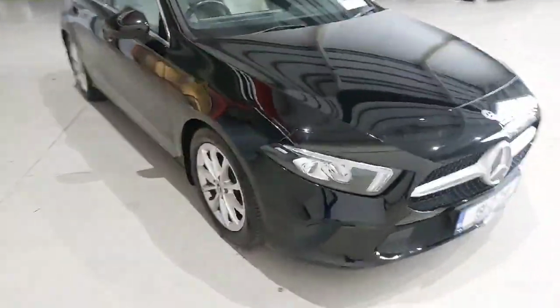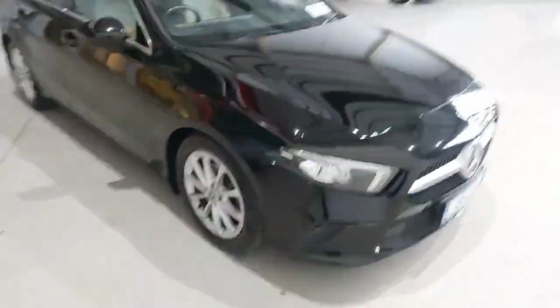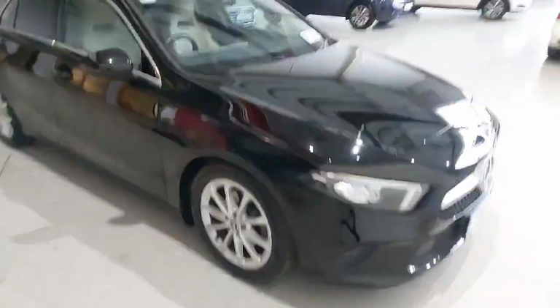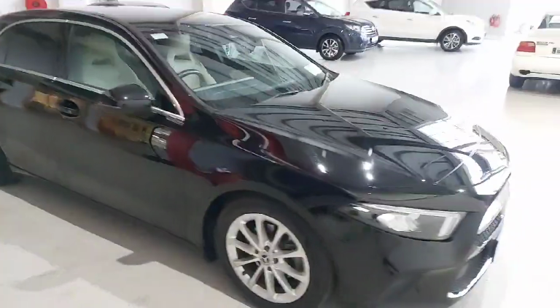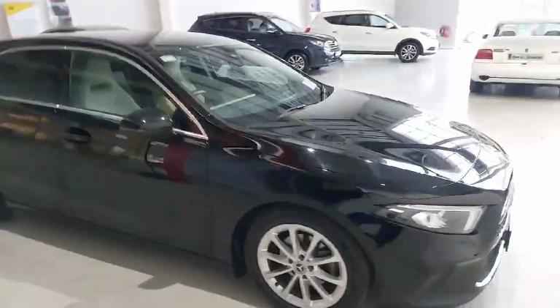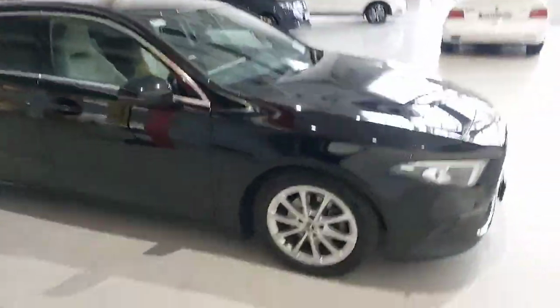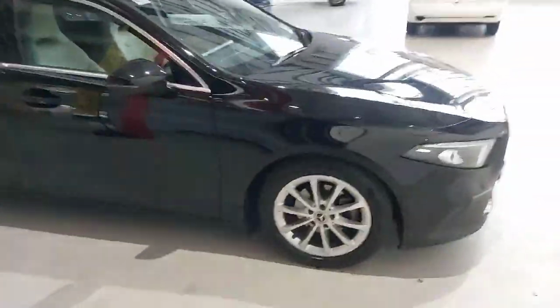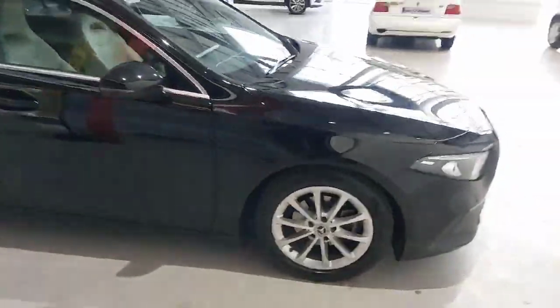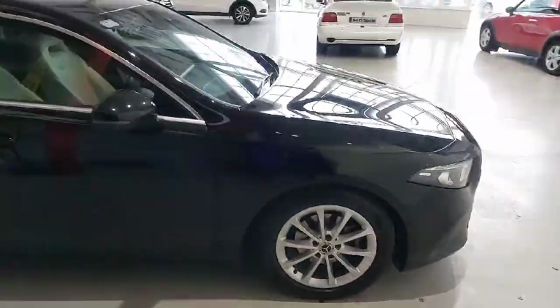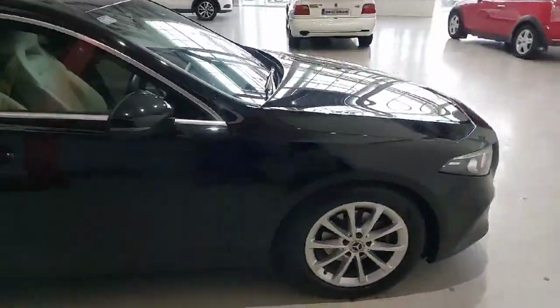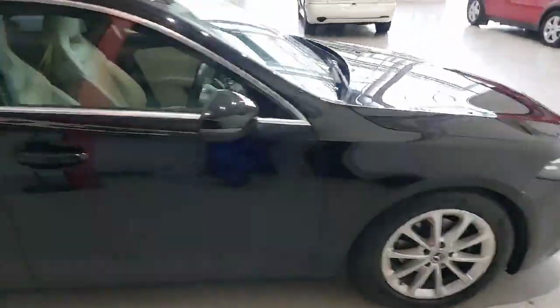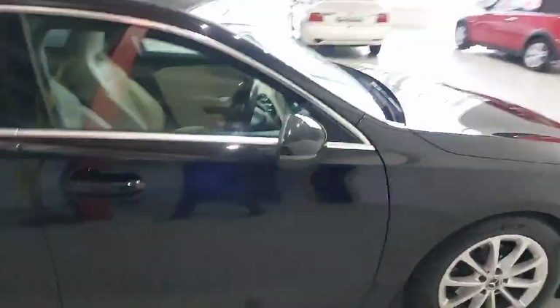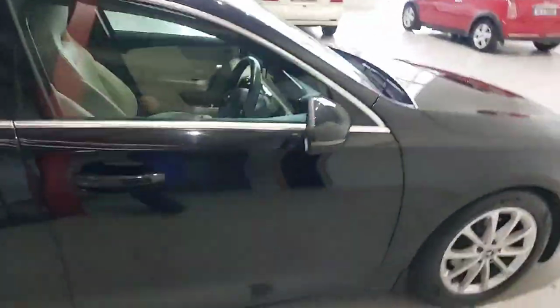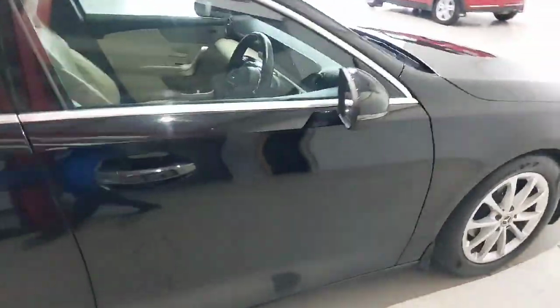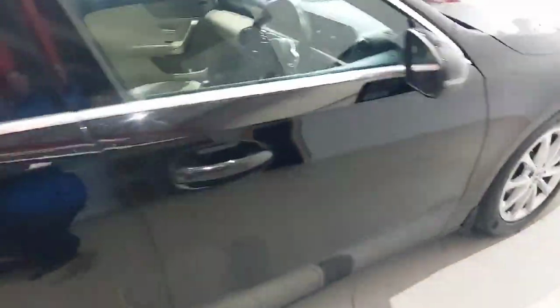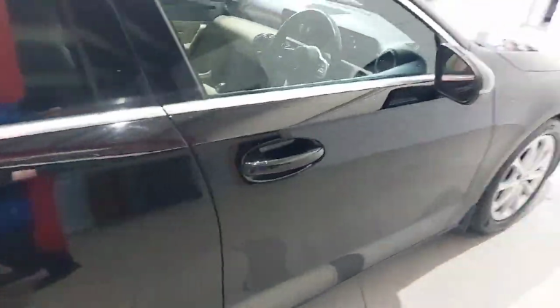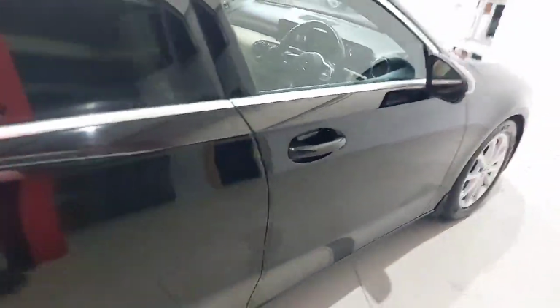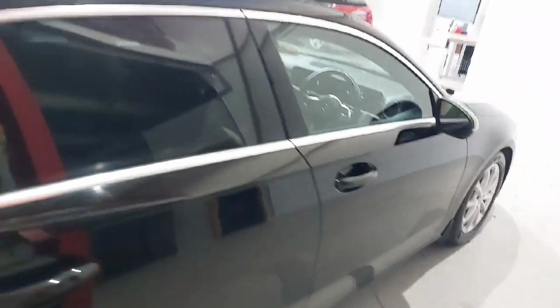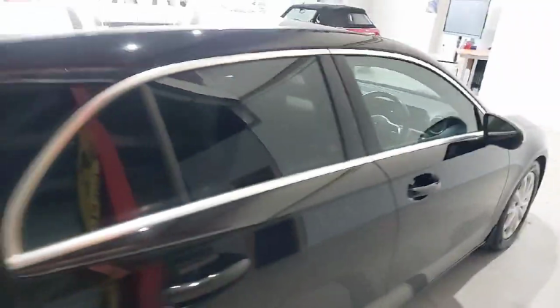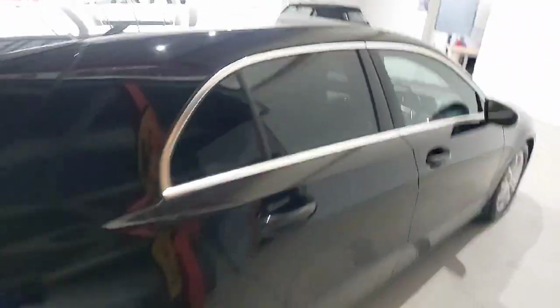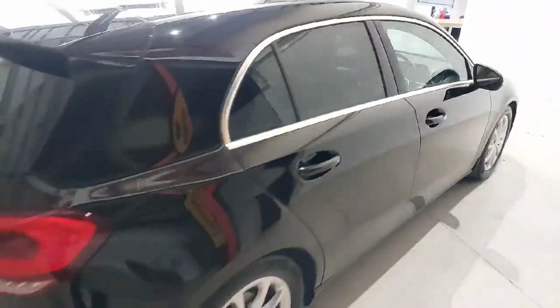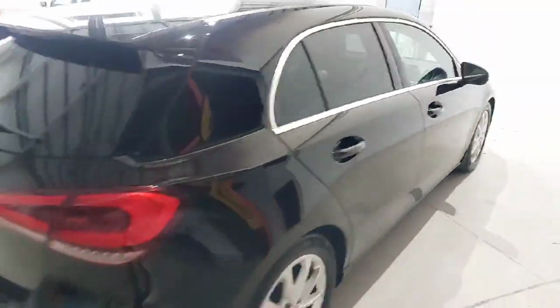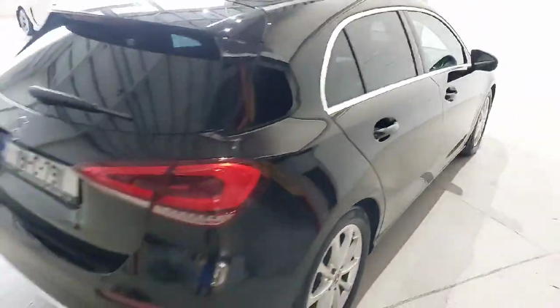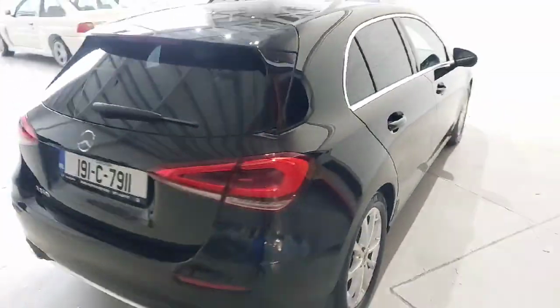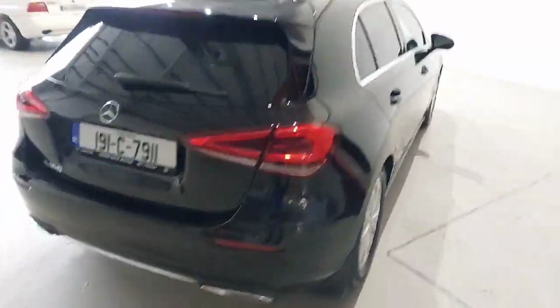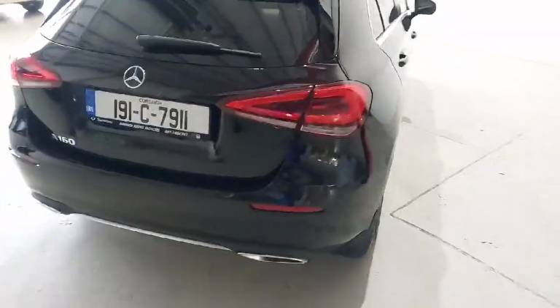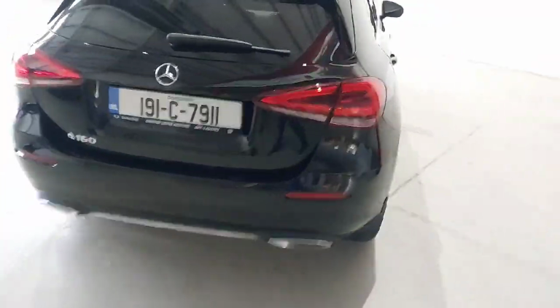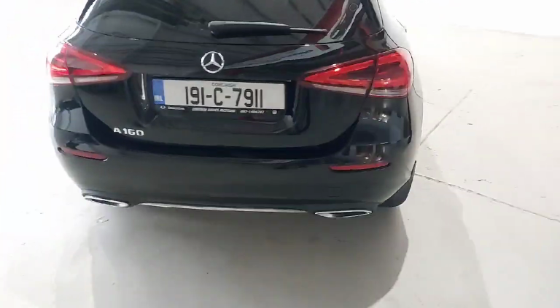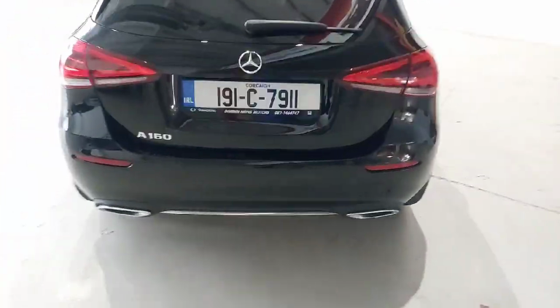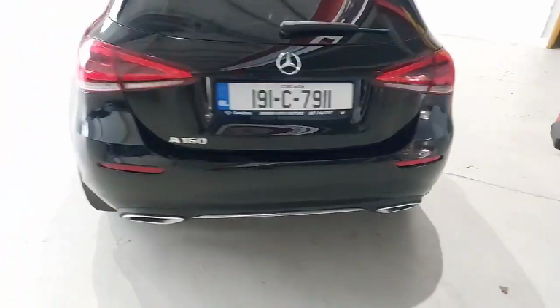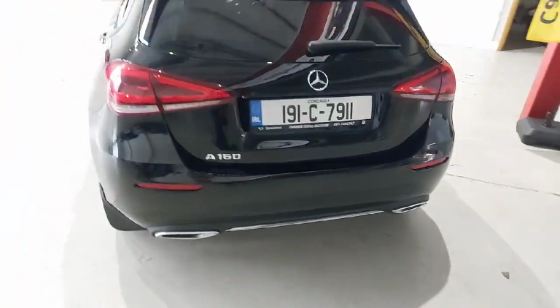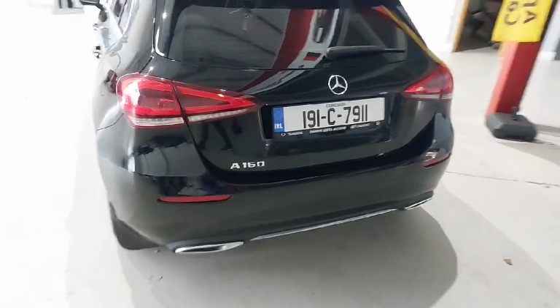Really, really nice car. Very small kilometres in it. Black in colour, cream leather. No marks or scrapes around the car — the car is like new. Reverse sensors and reverse camera included.